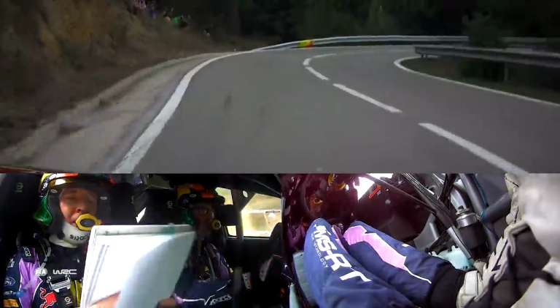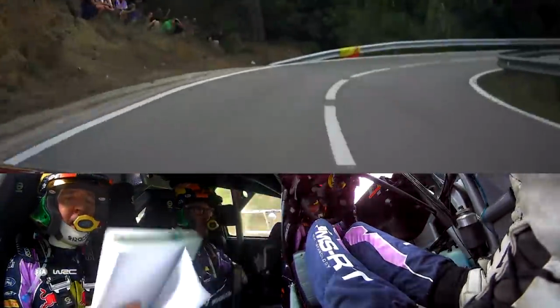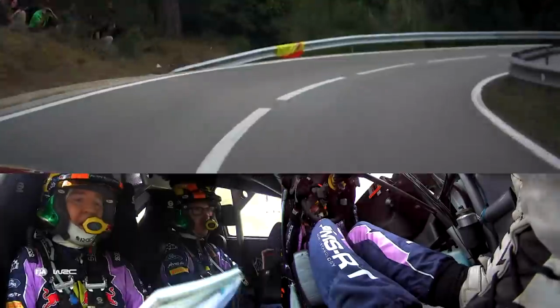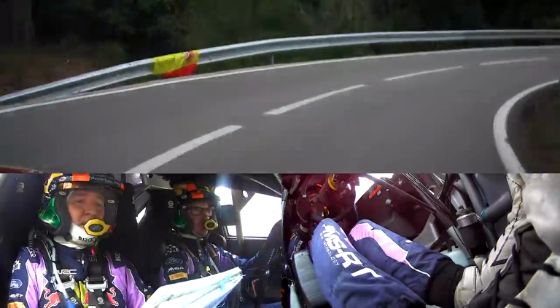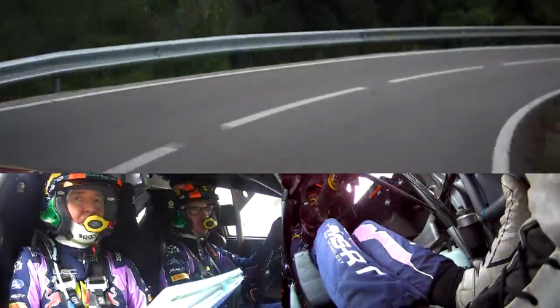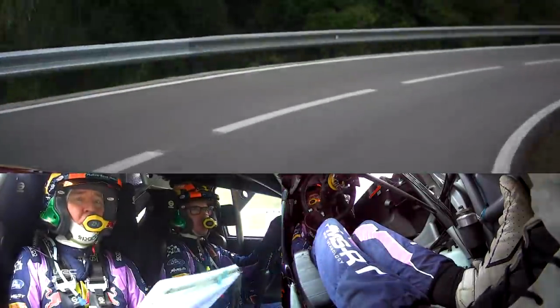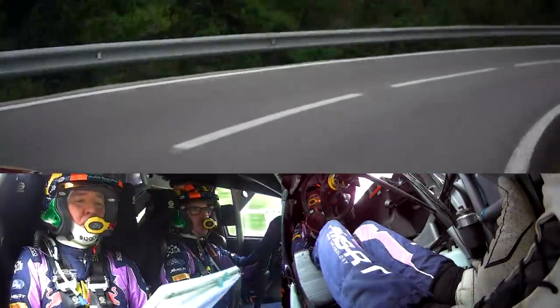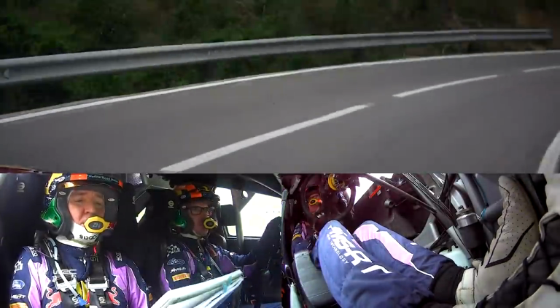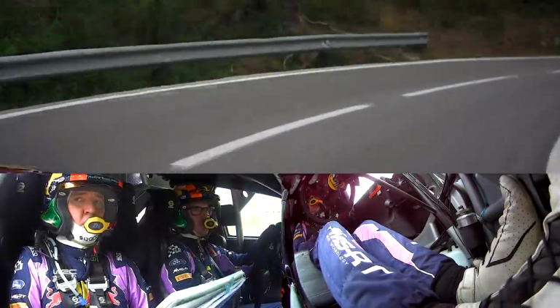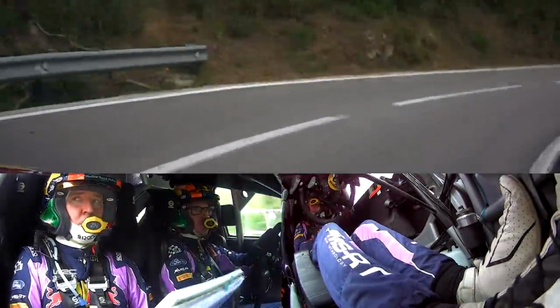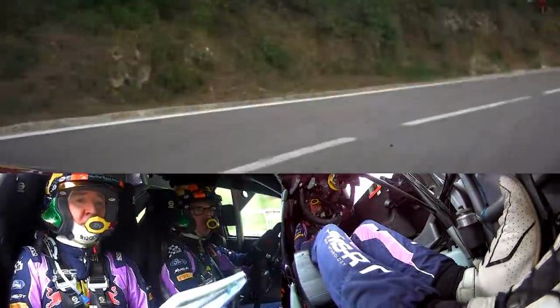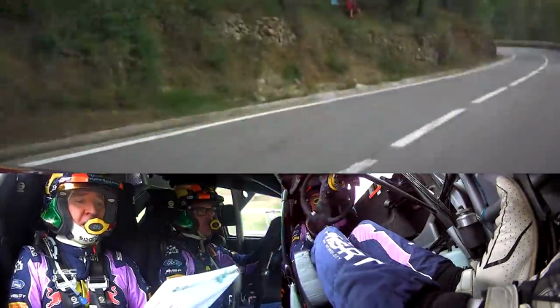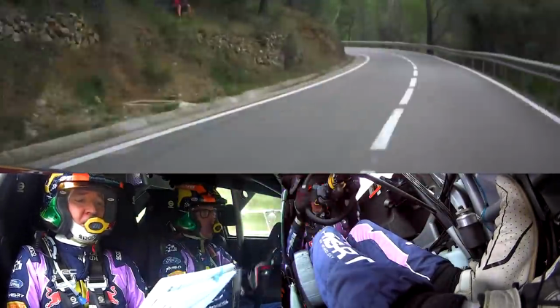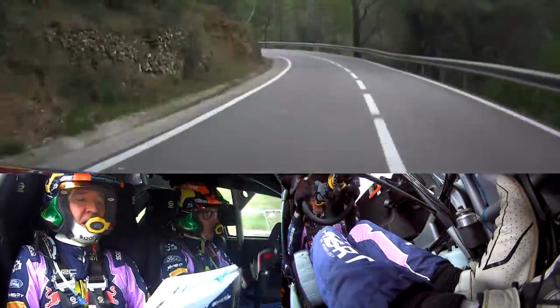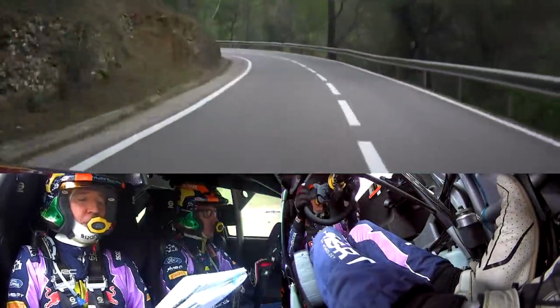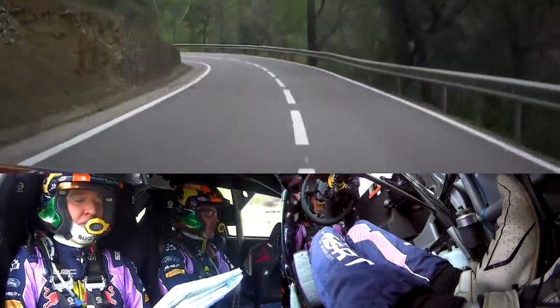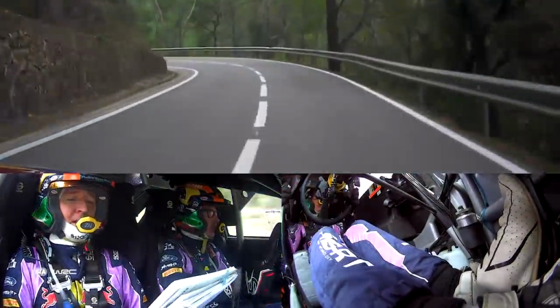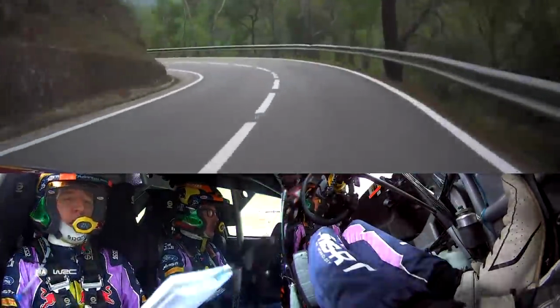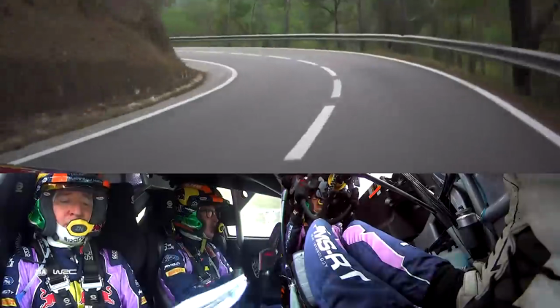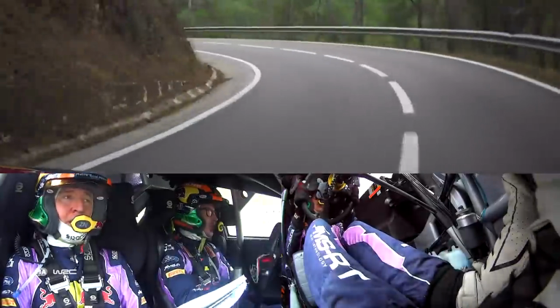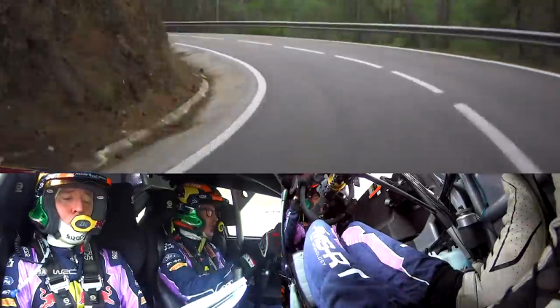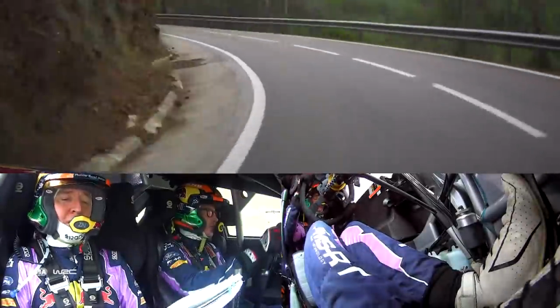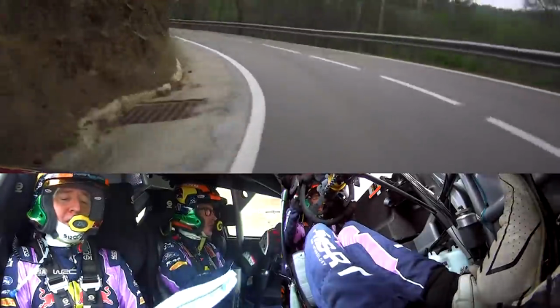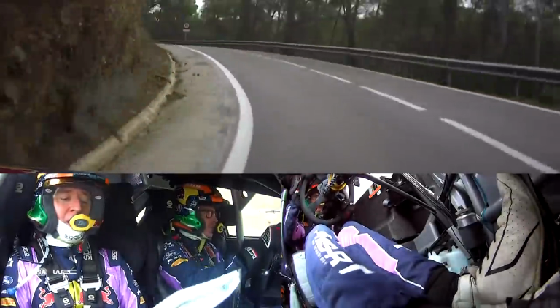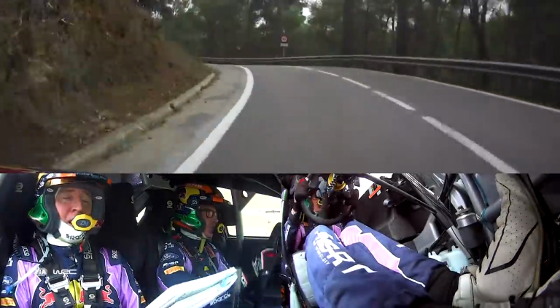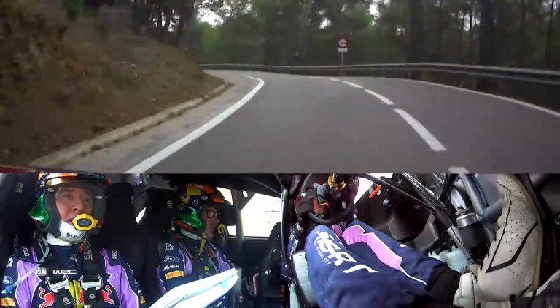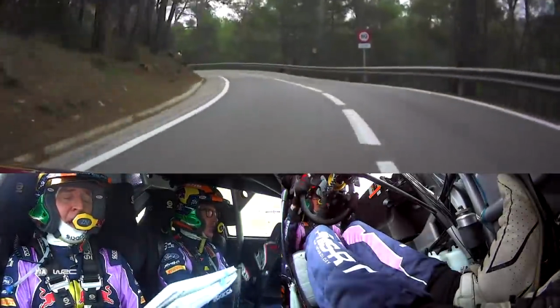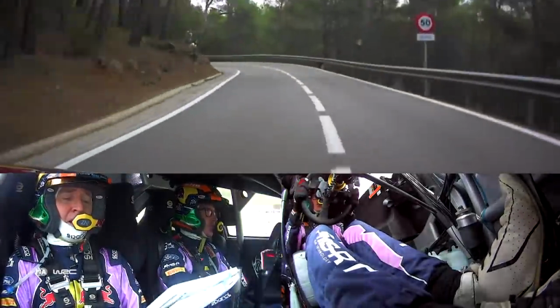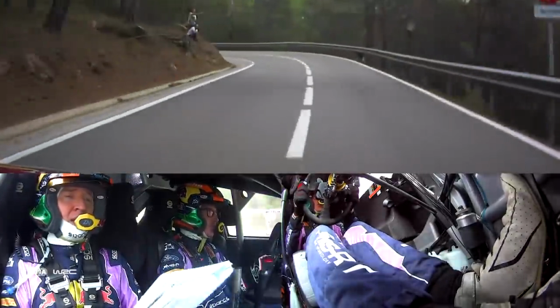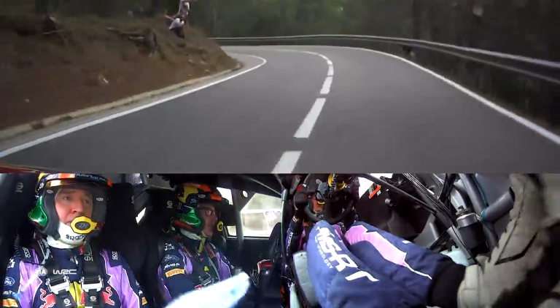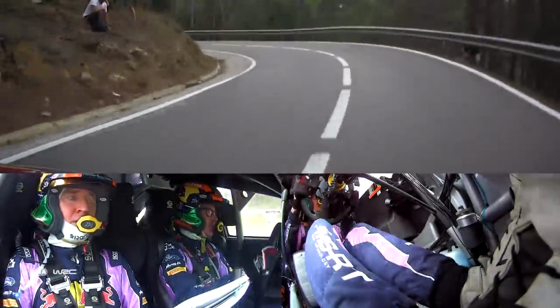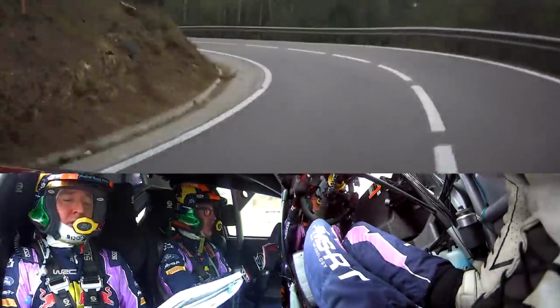Into late flat three left plus, half long, 30, right over crest, into late slow four right plus, tightens, and one left for 80, keep out, slowing, 40, late five left minus, half long, big don't.